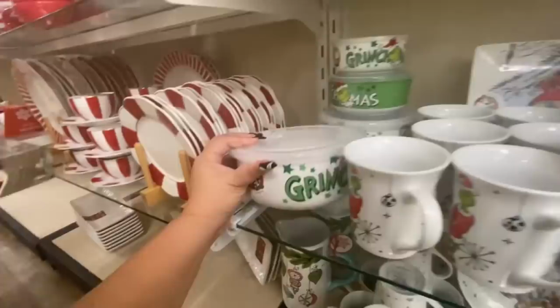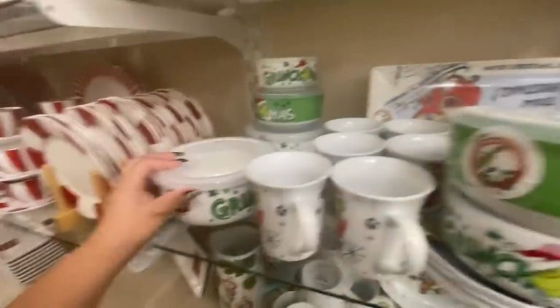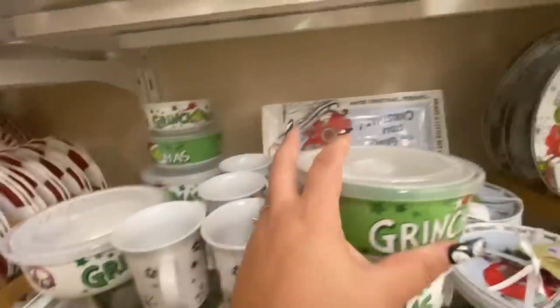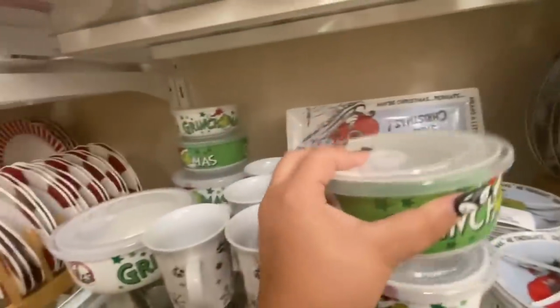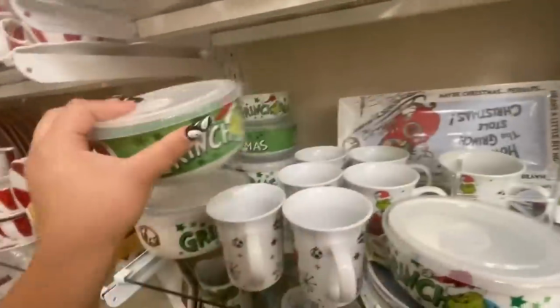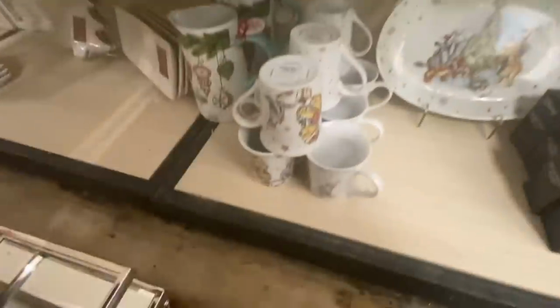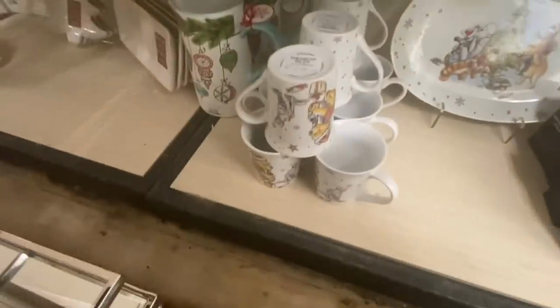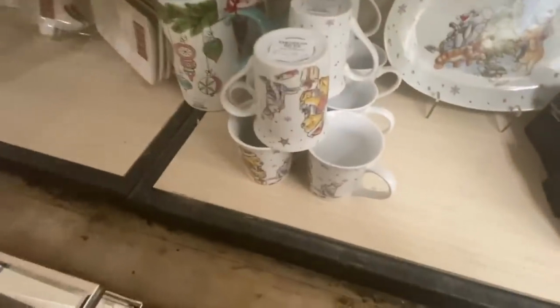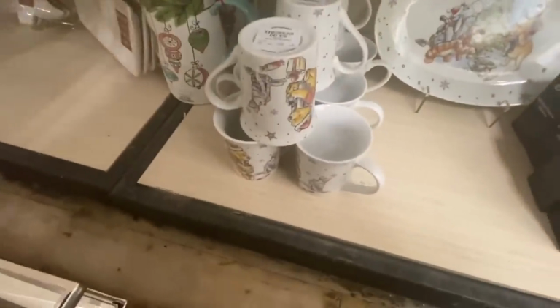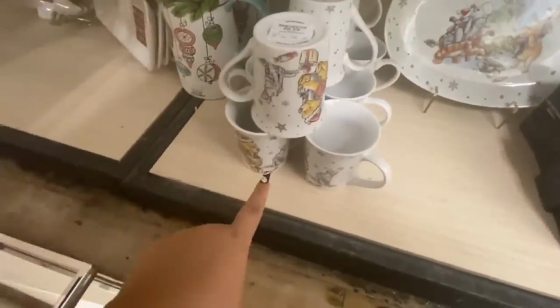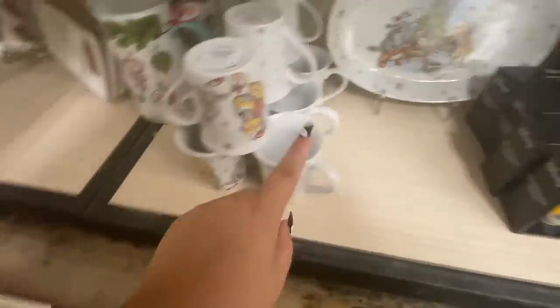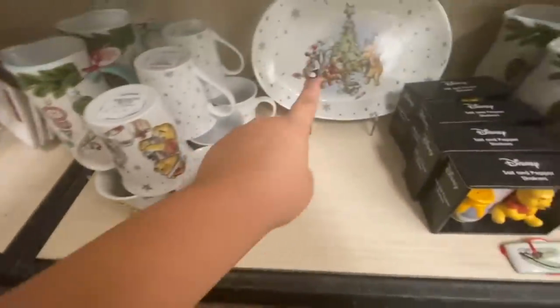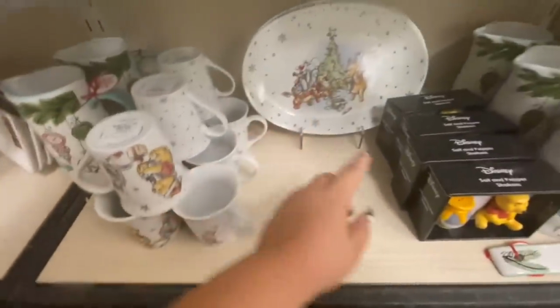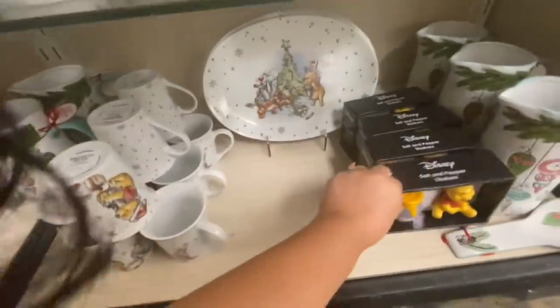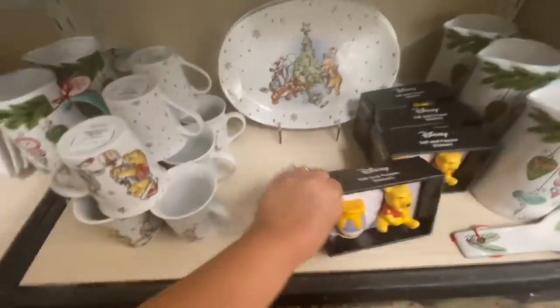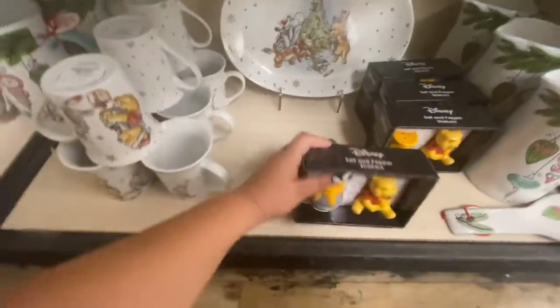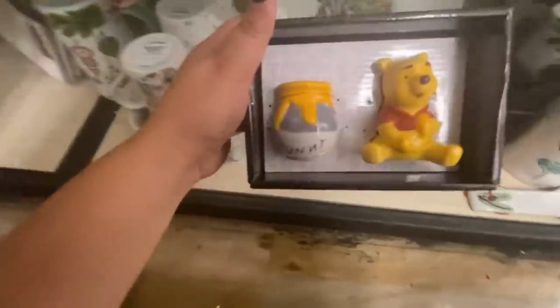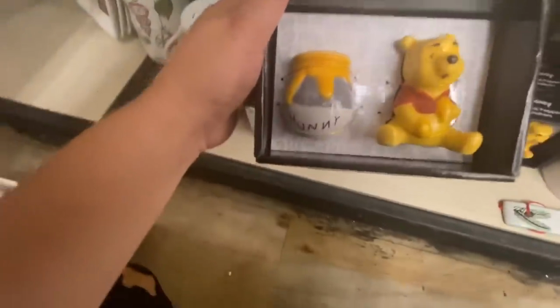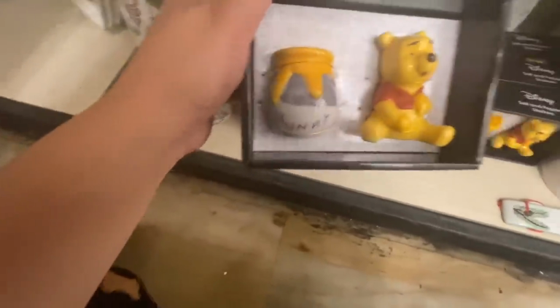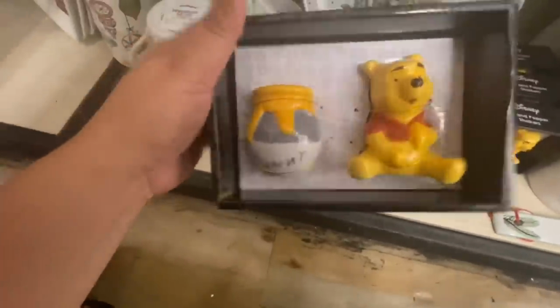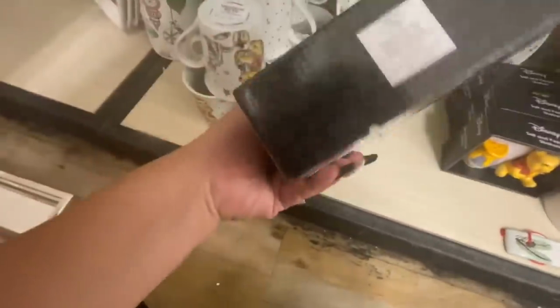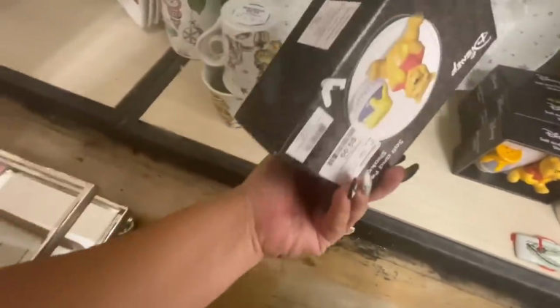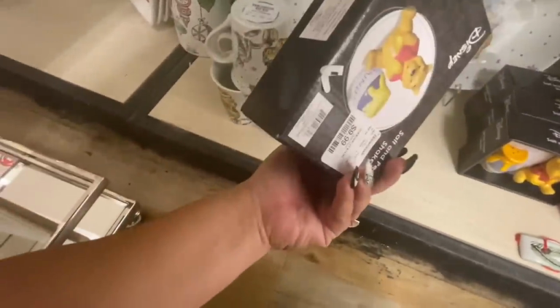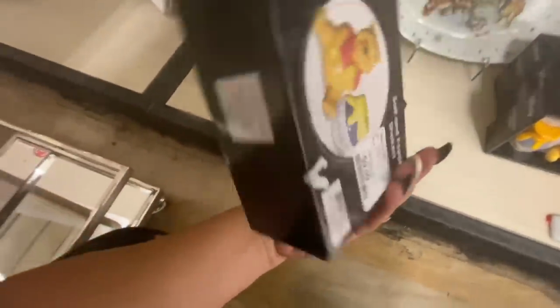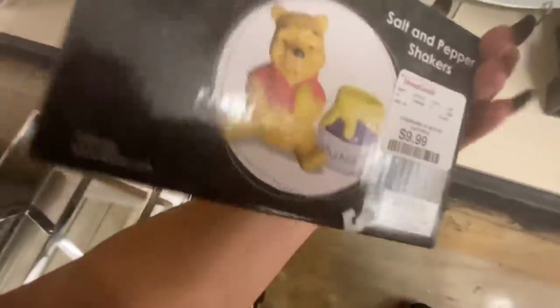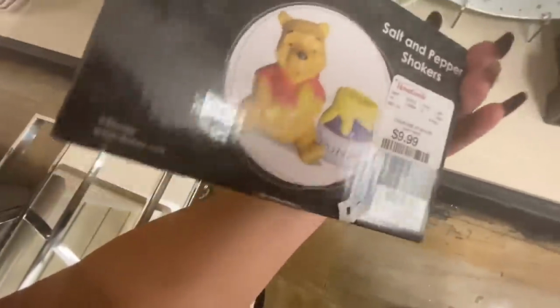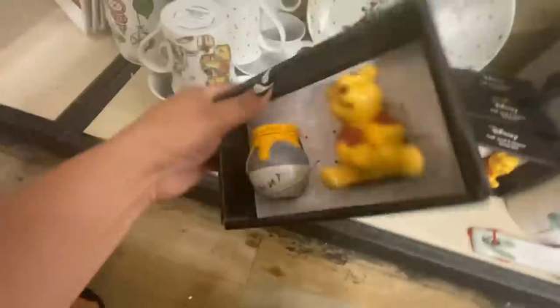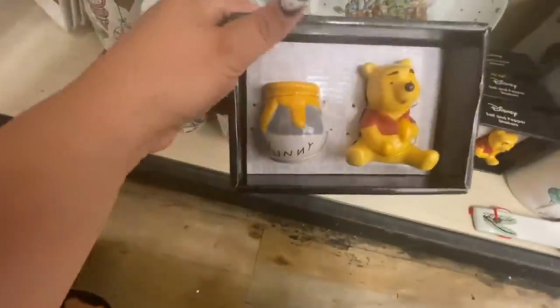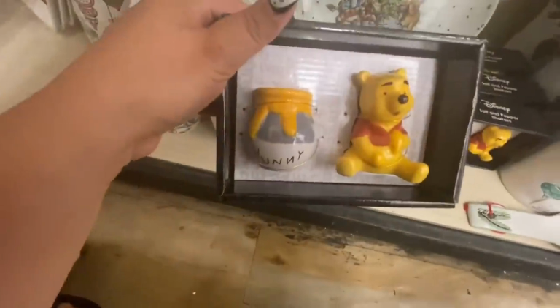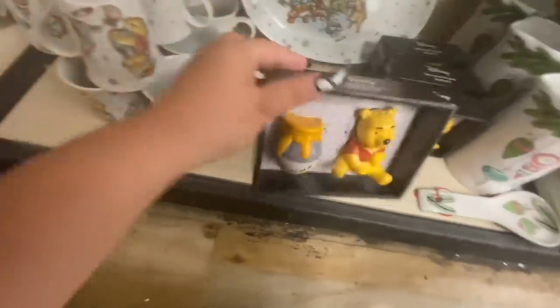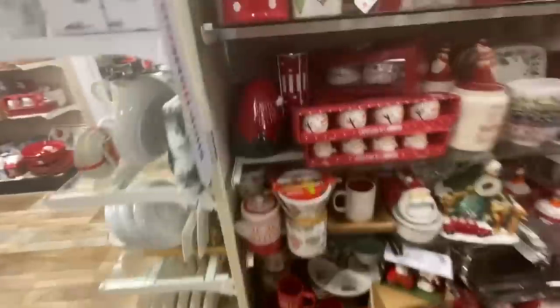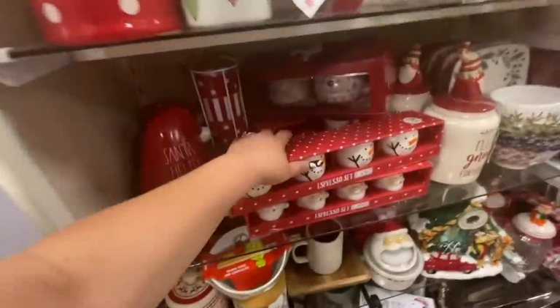They have your Winnie the Pooh mugs at $4.99, your platter, and then these salt and pepper shakers I haven't seen before at $9.99. That's pretty good — I hadn't seen them.